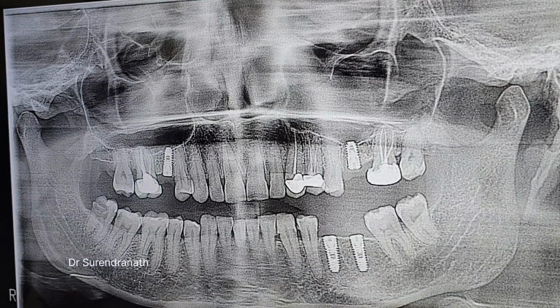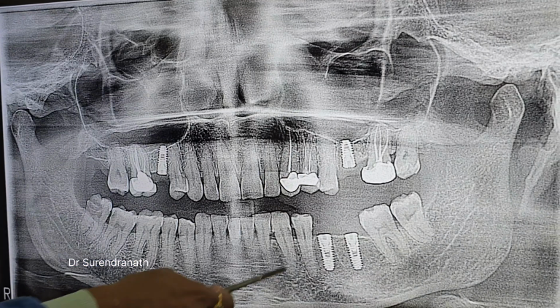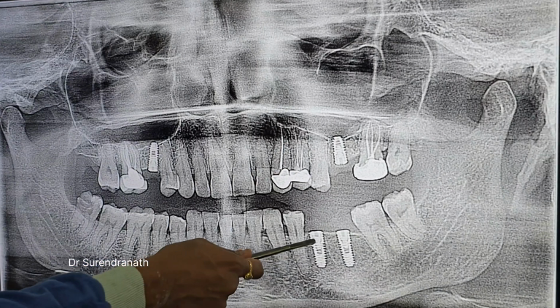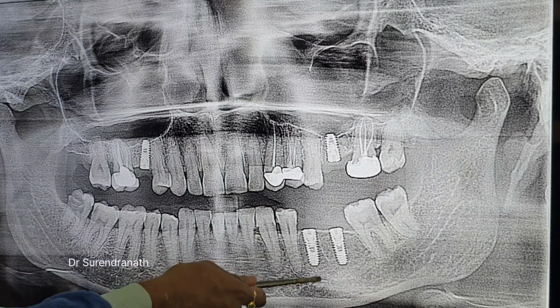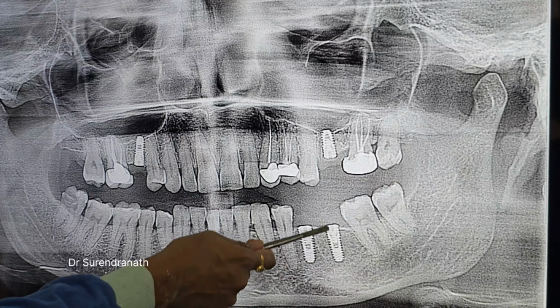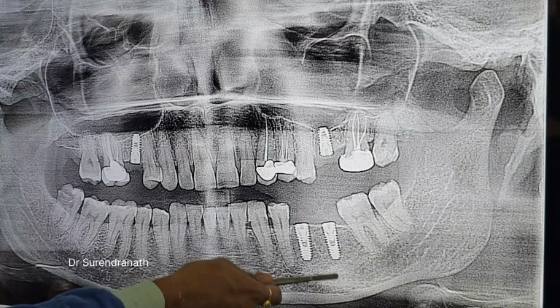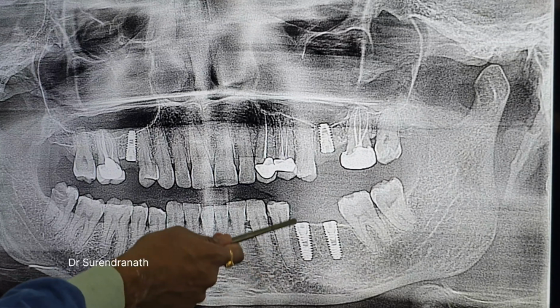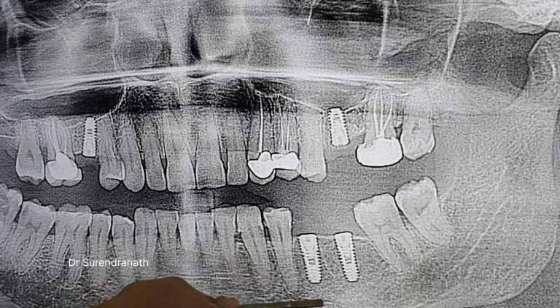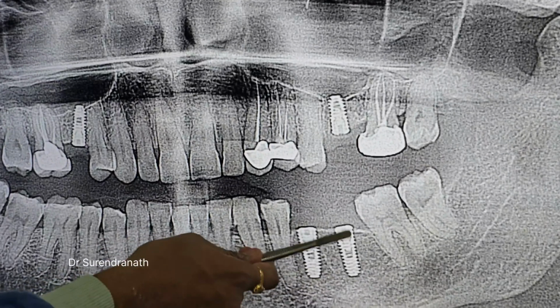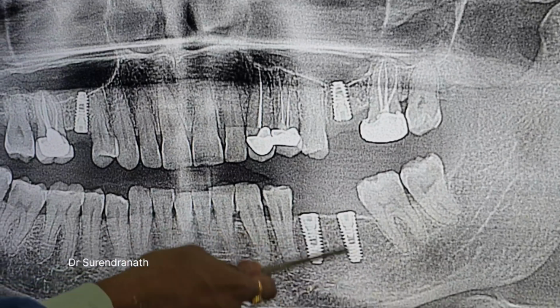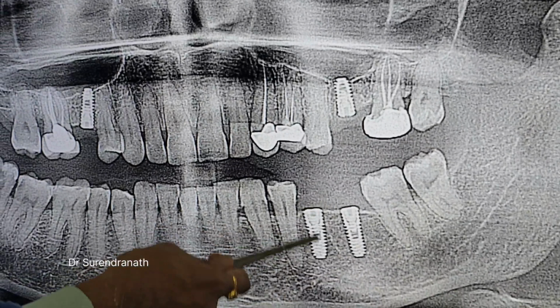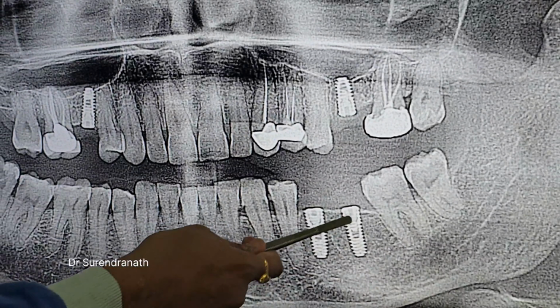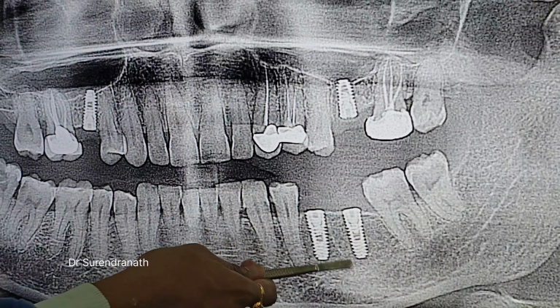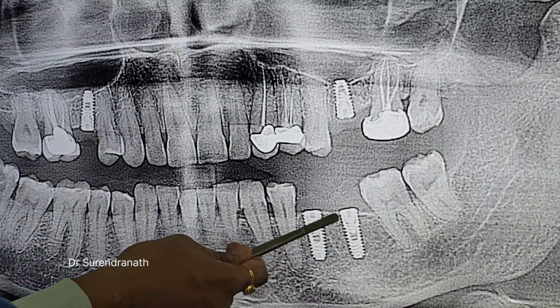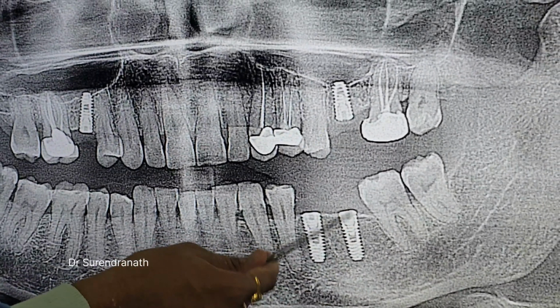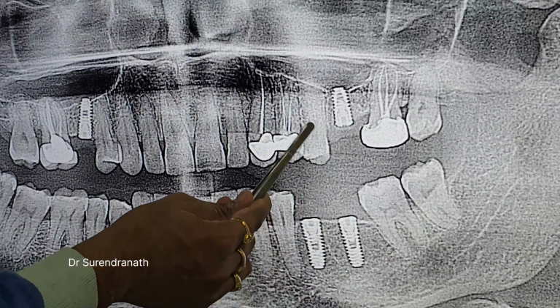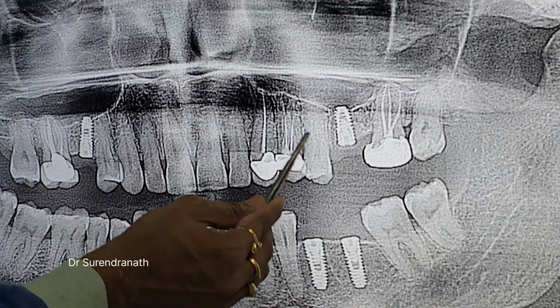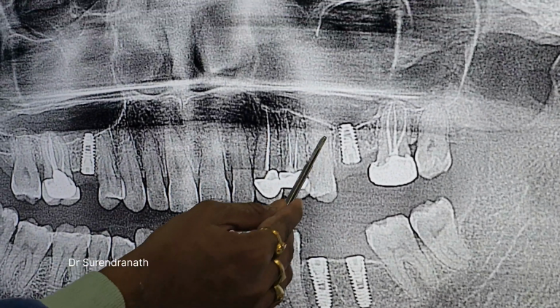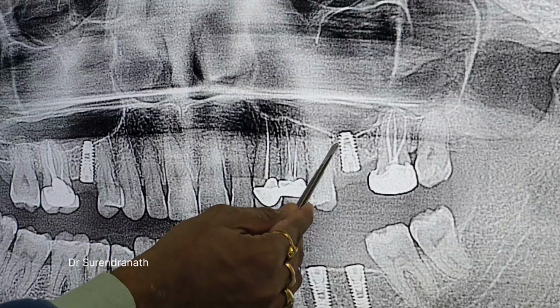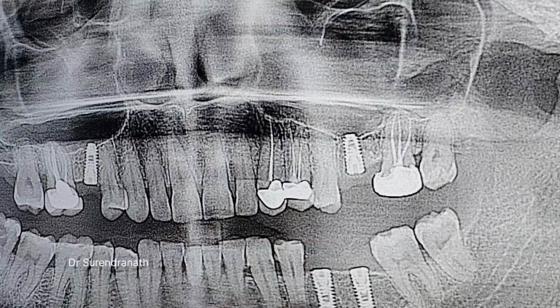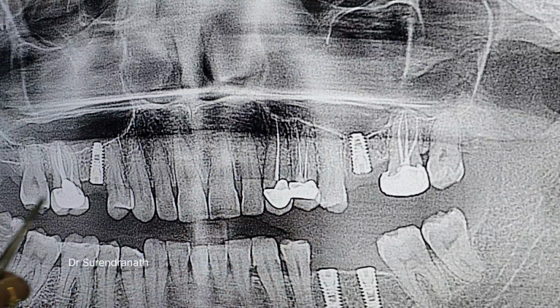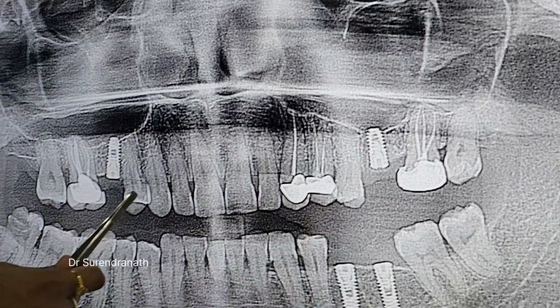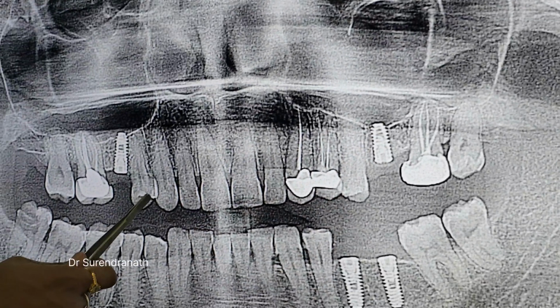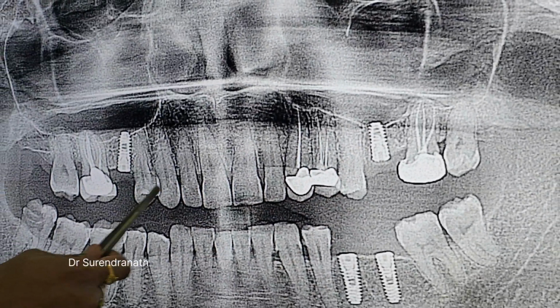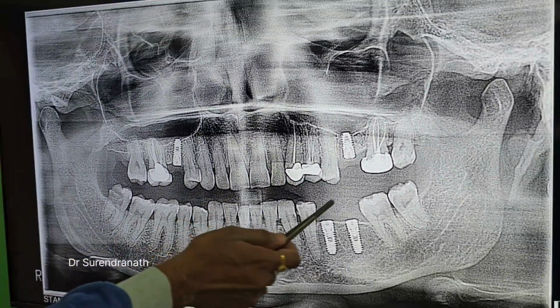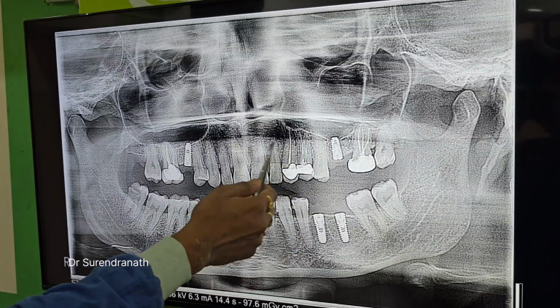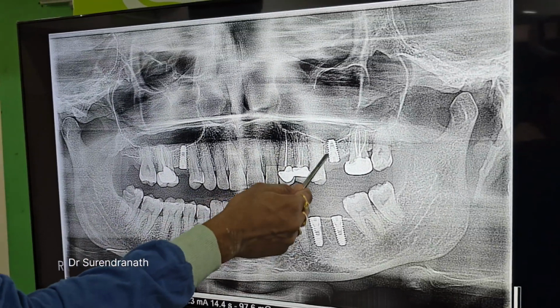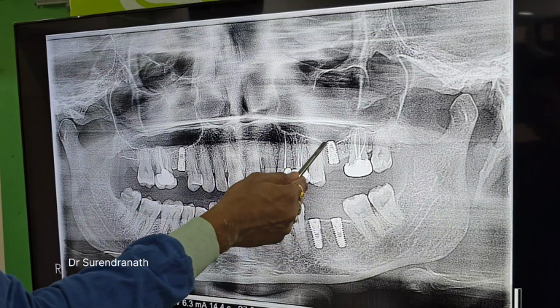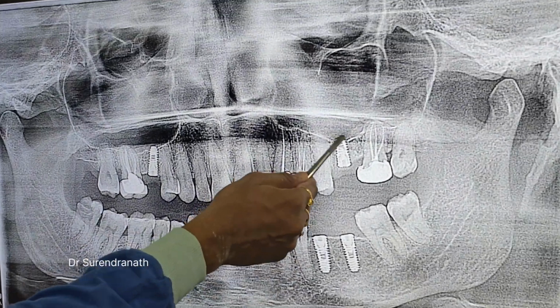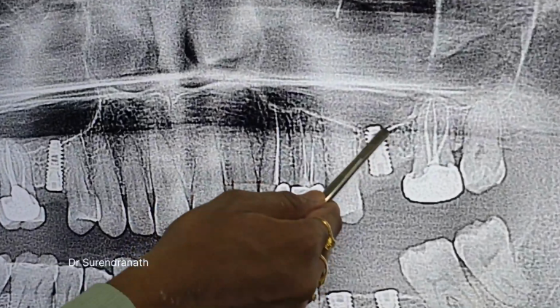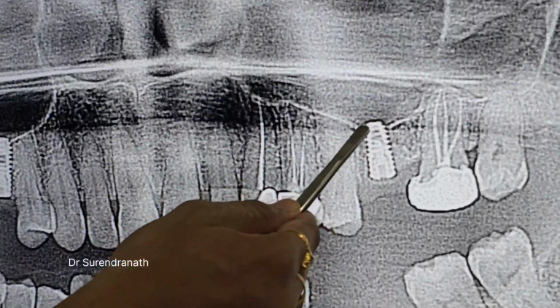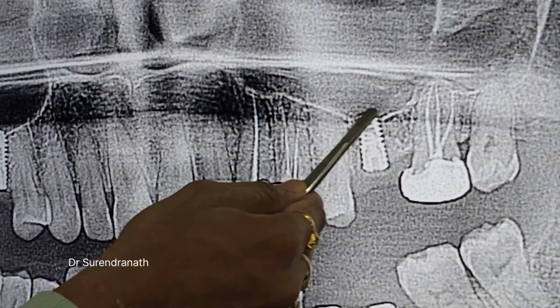So these are the two 4 by 11.5 mm implants in the mandible. This is the post-op x-ray — I showed you the pre-op at the start of the video.